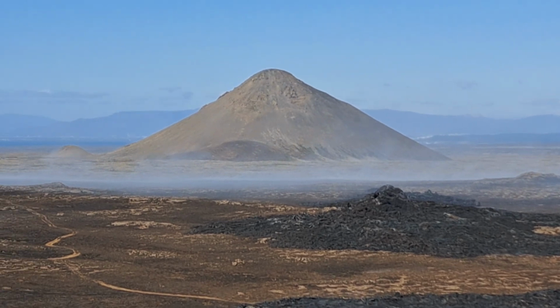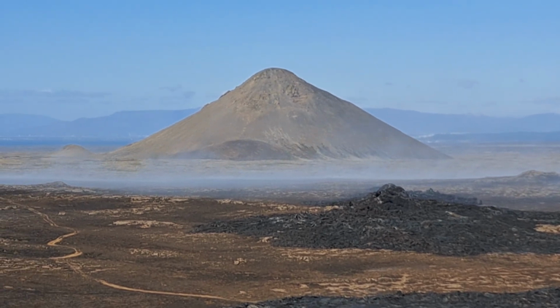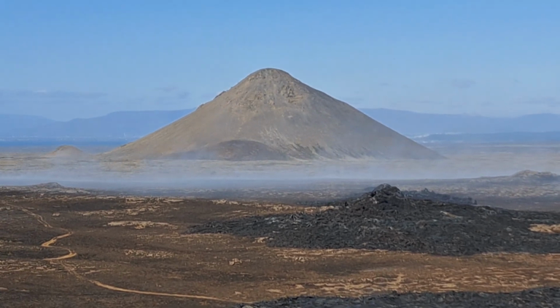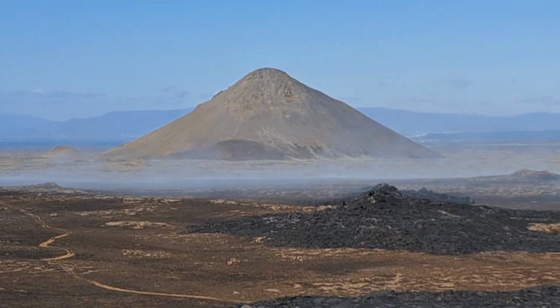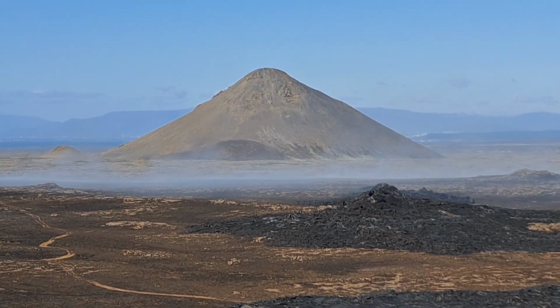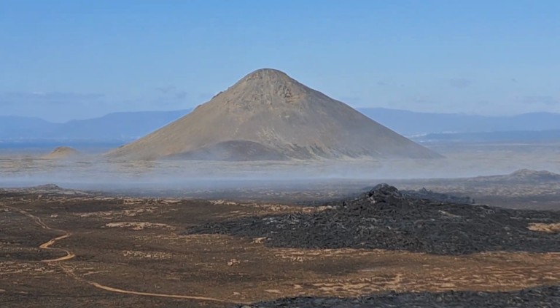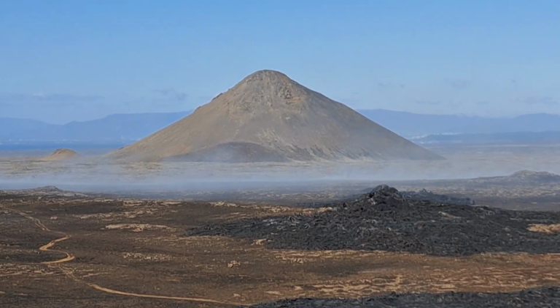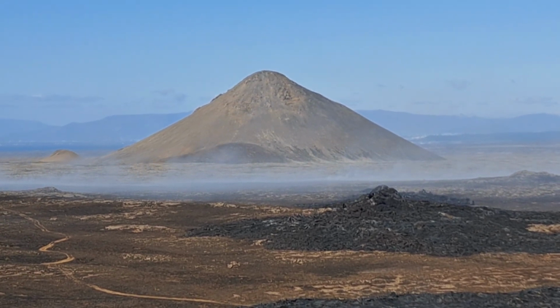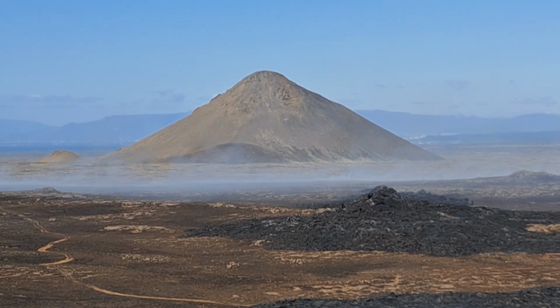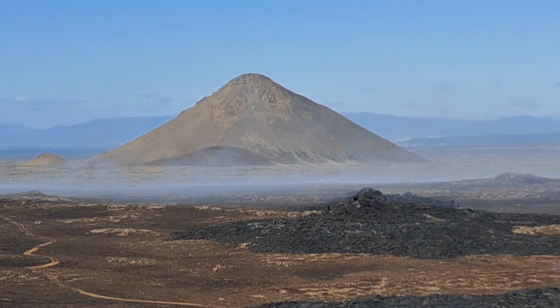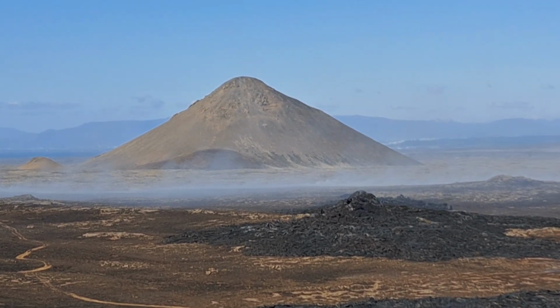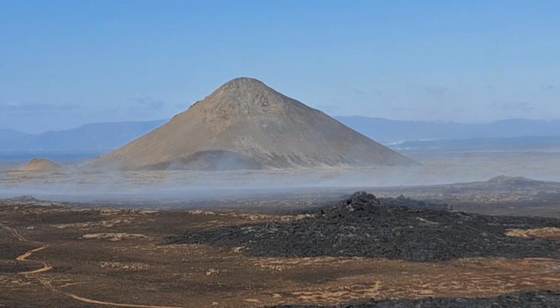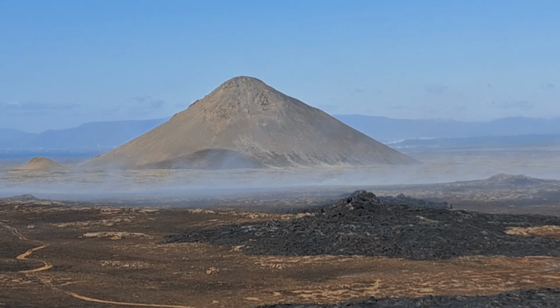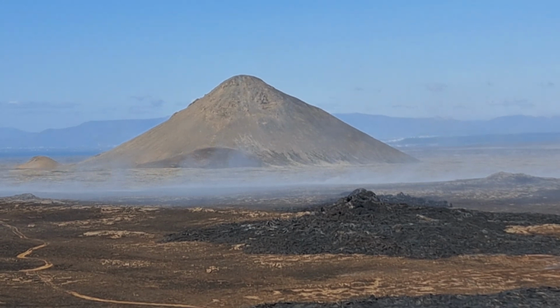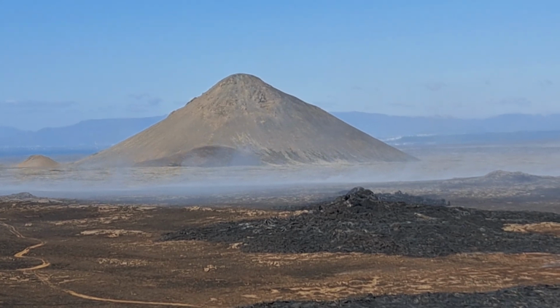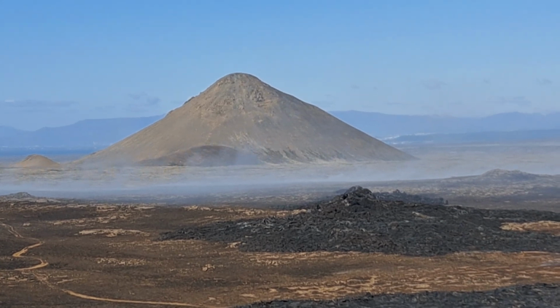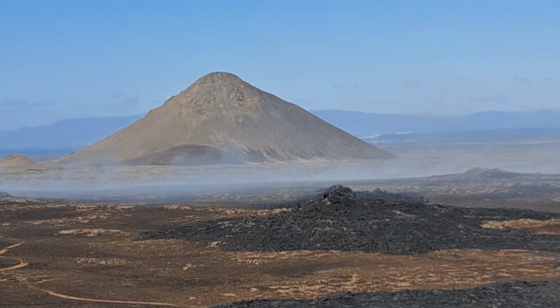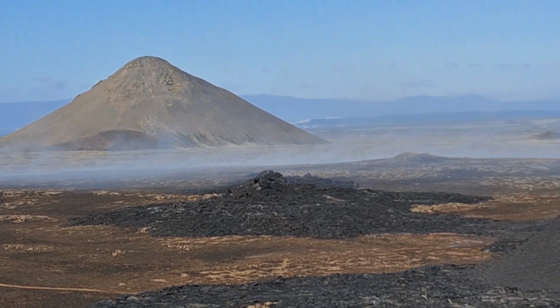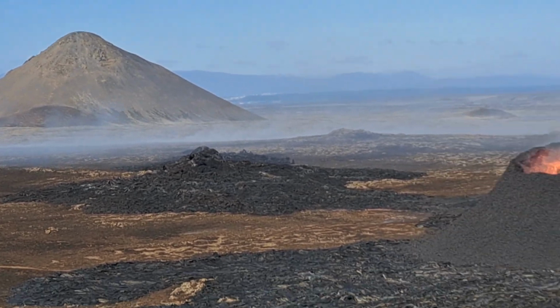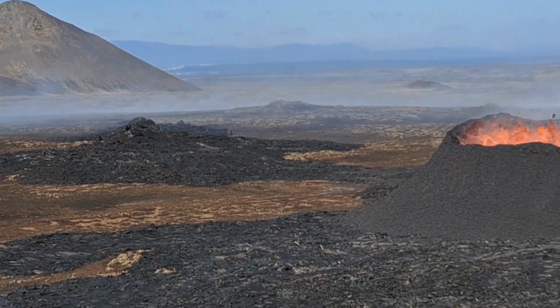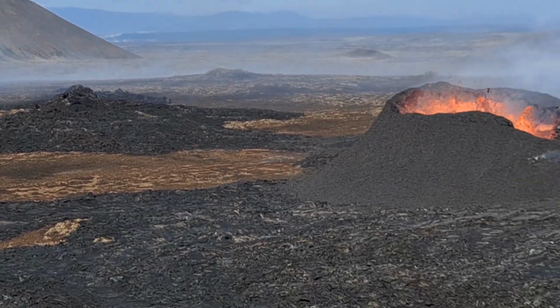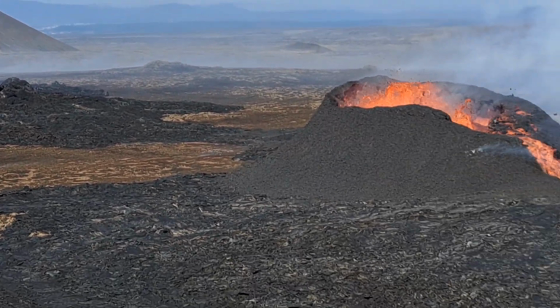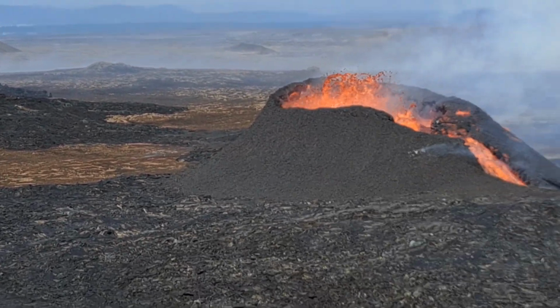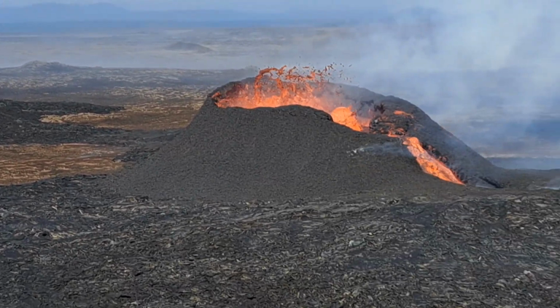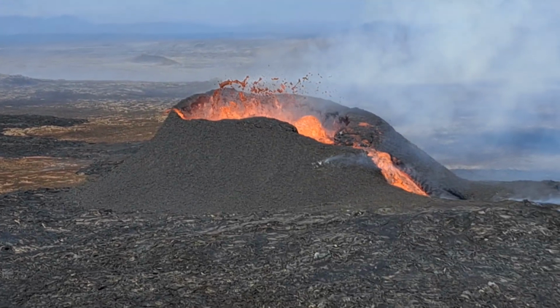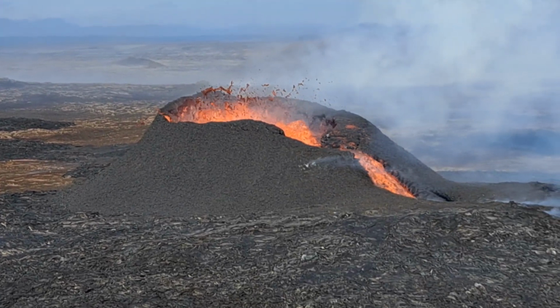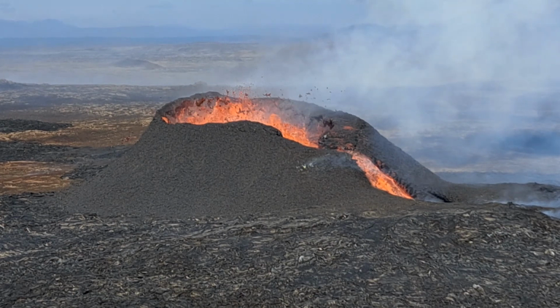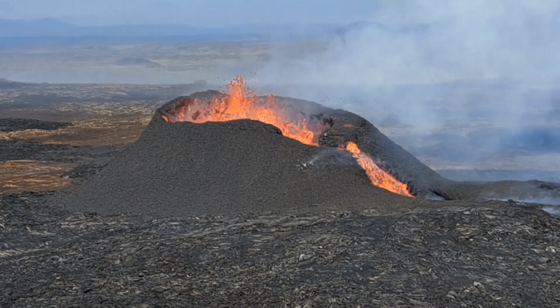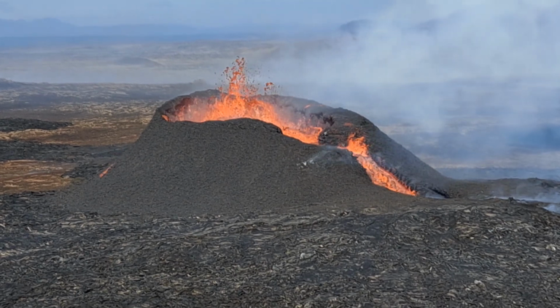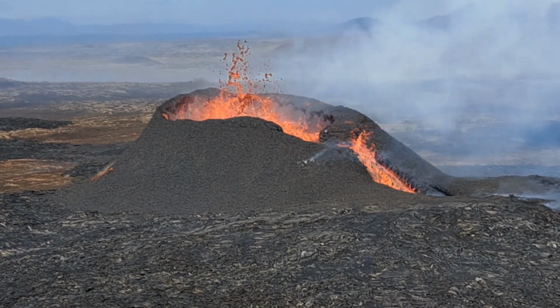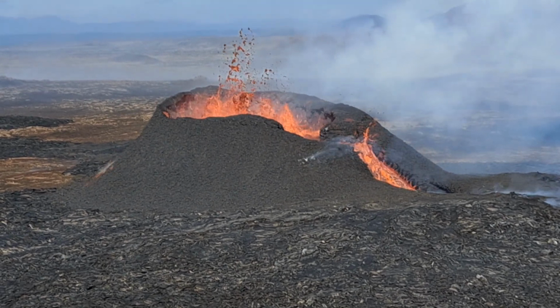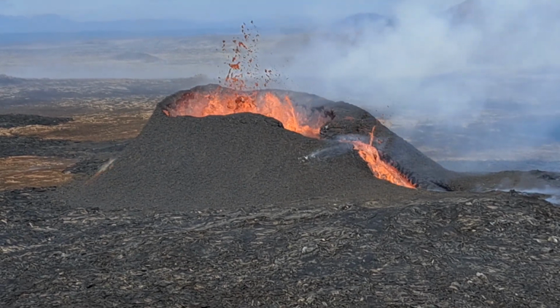I'm here July 18th, late afternoon. This is Kailir Mountain in the distance. And here, just in front of me, is the main vent of the ongoing eruption.